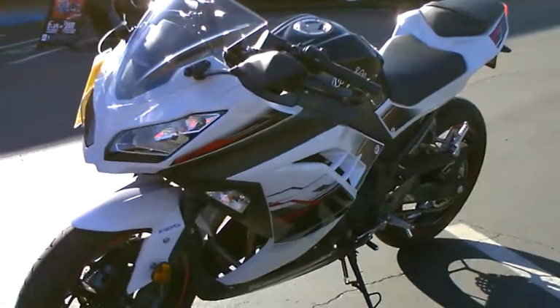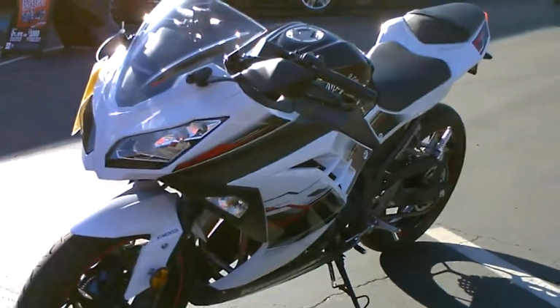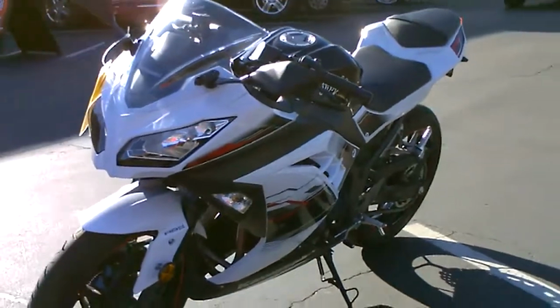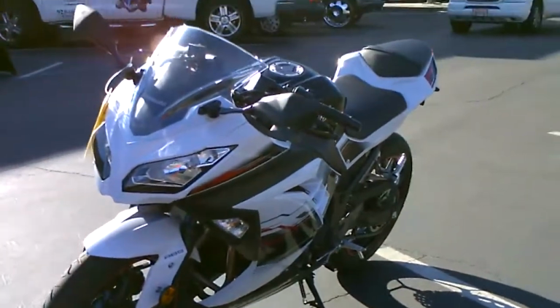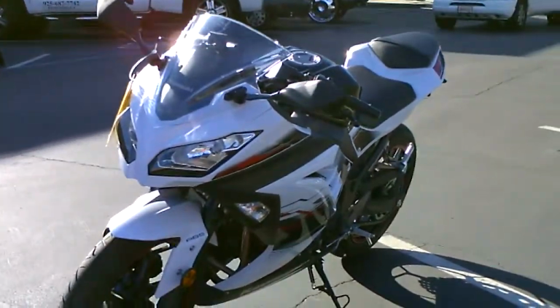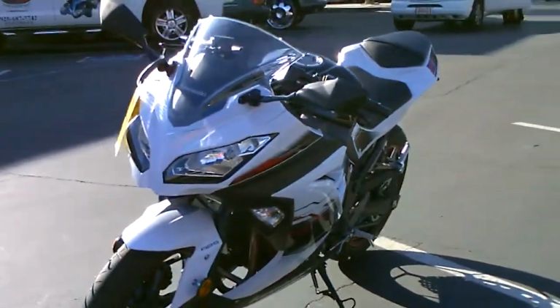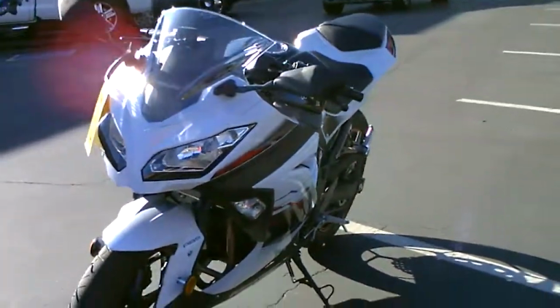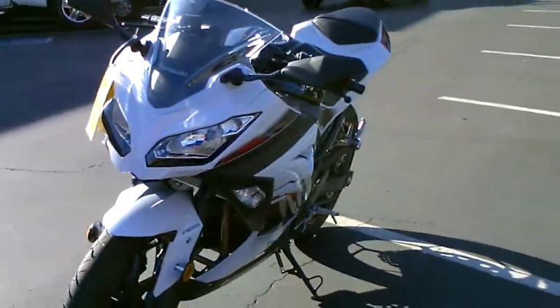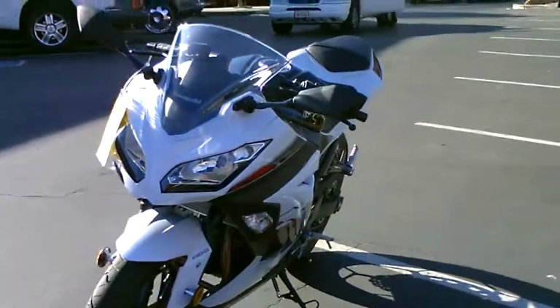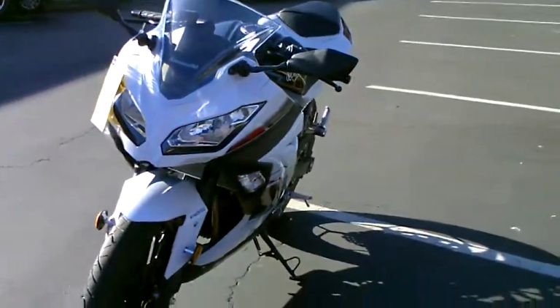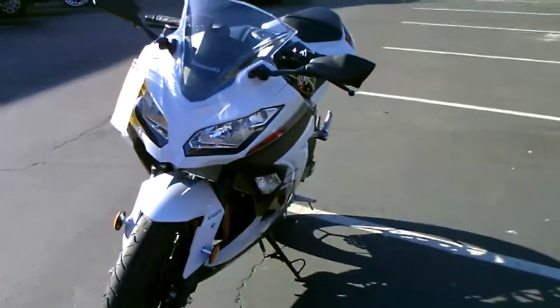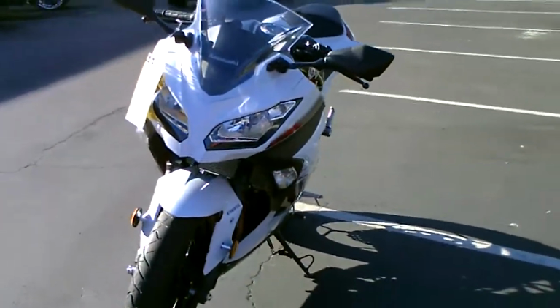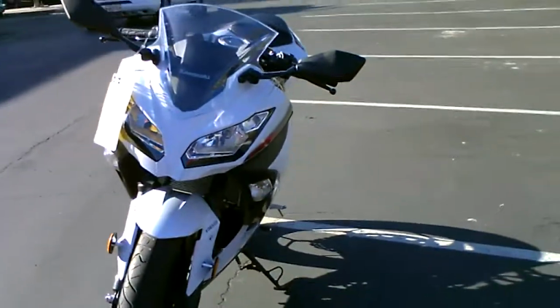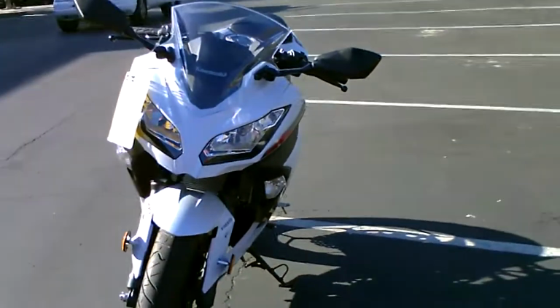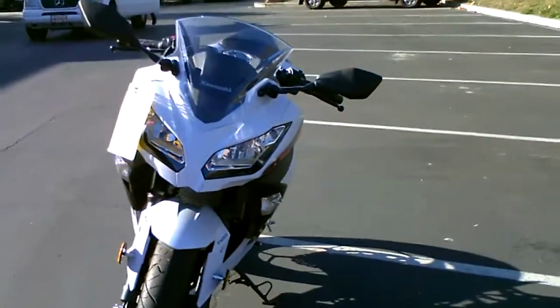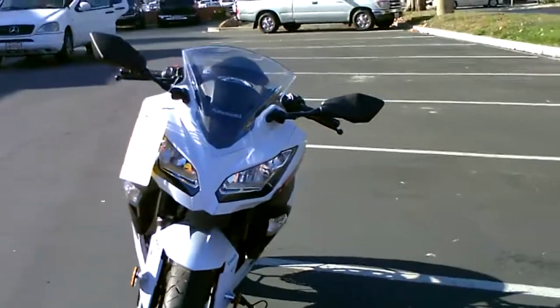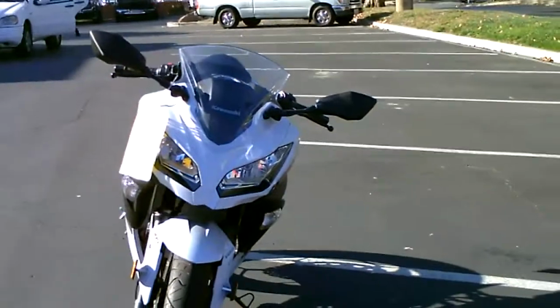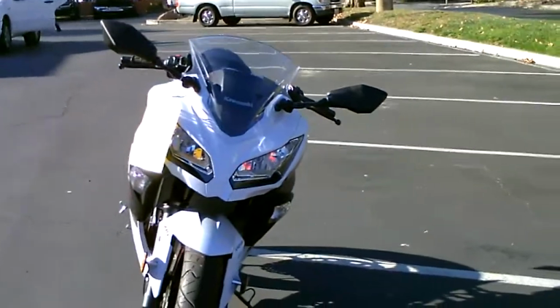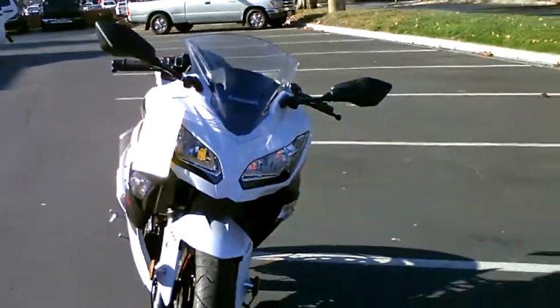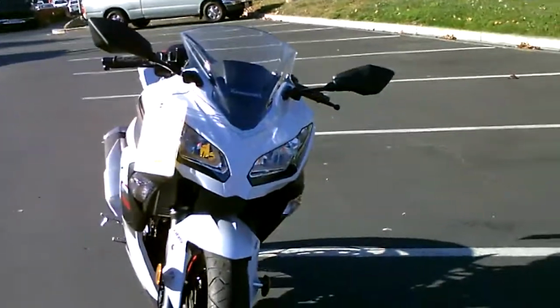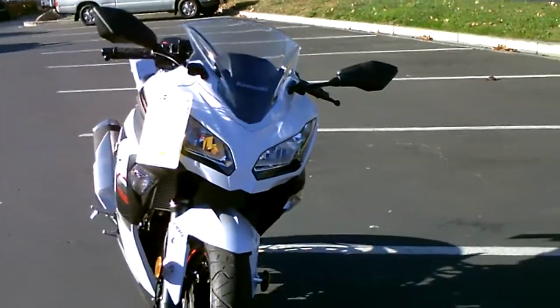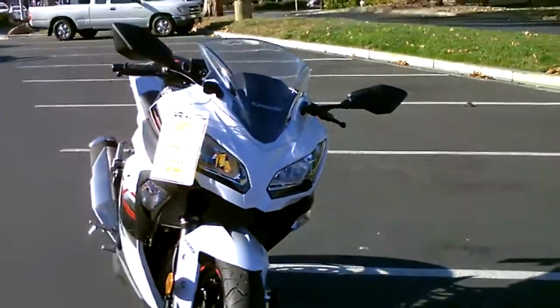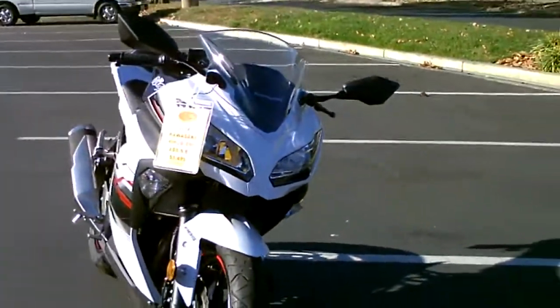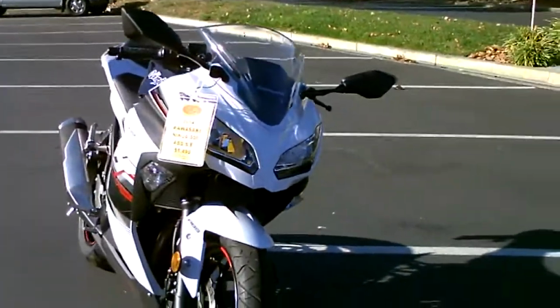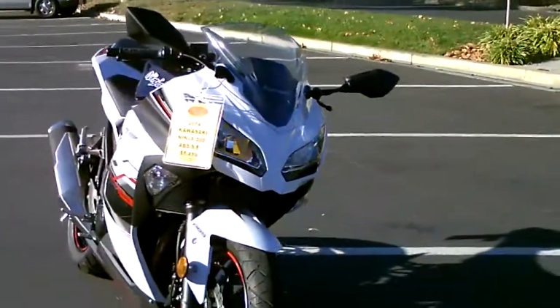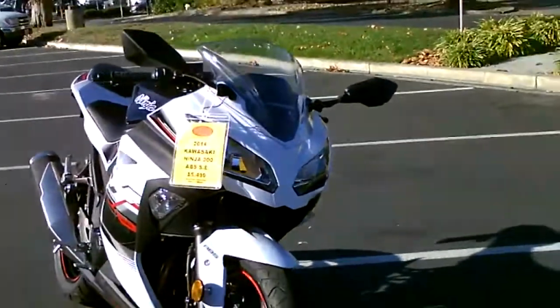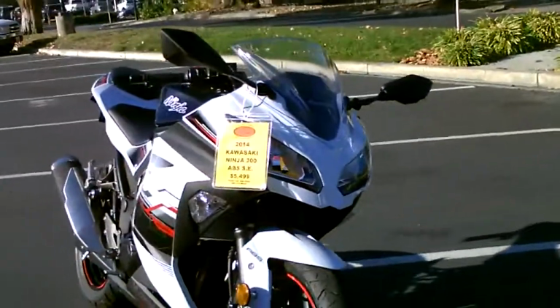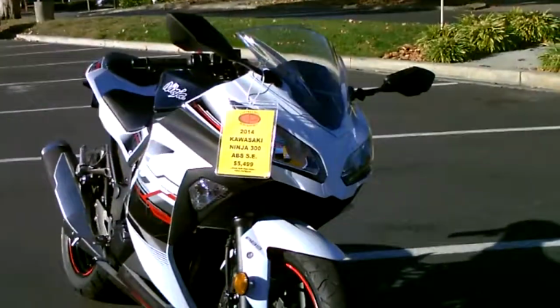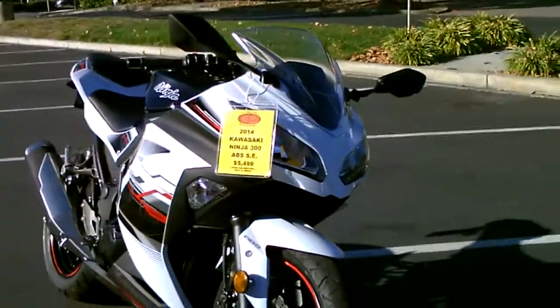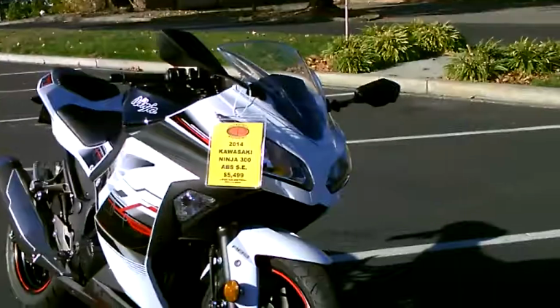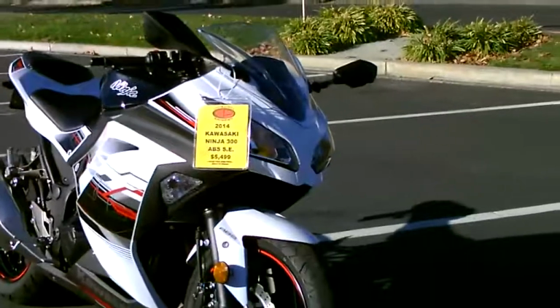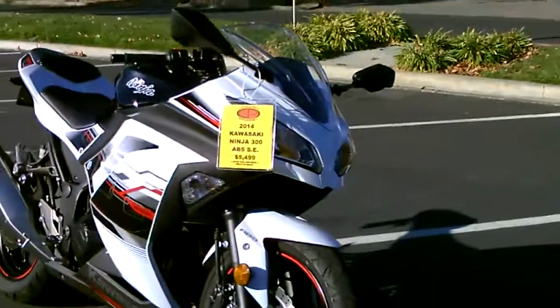This bike was purchased in October, so you still have 10 months of factory warranty — unlimited mileage on this bike. You can extend that out 5 years if you want.